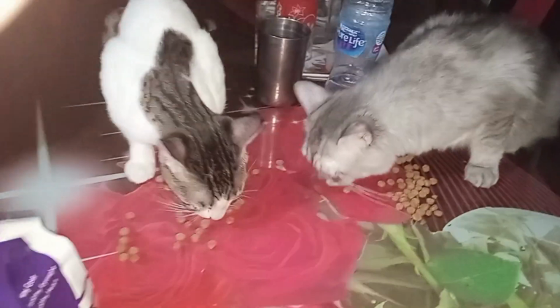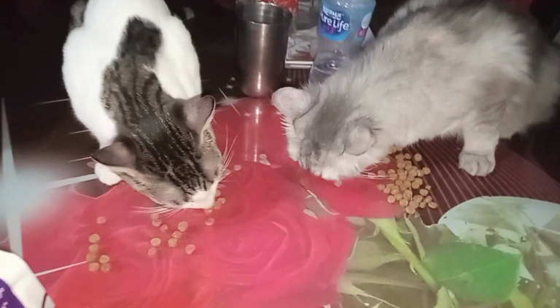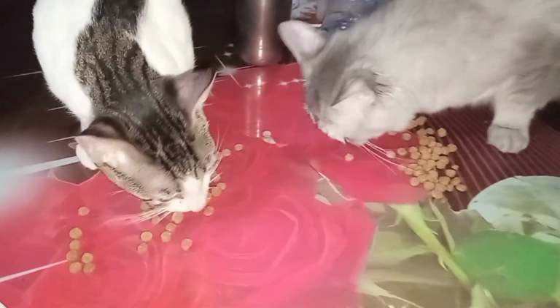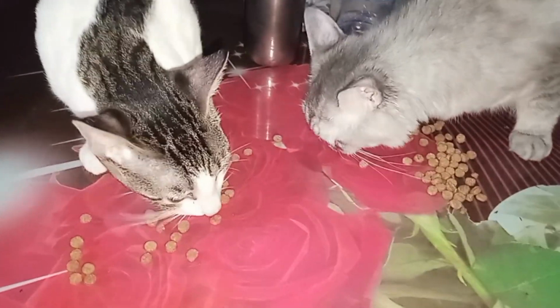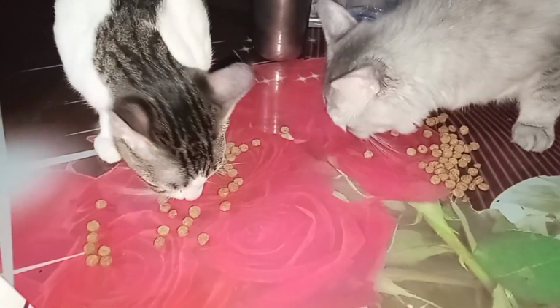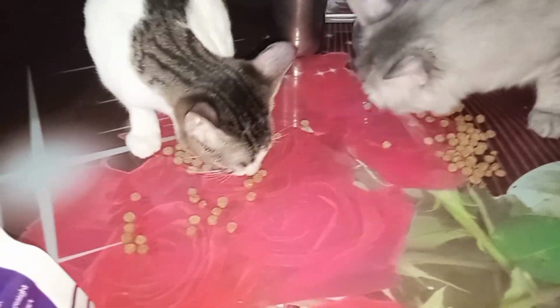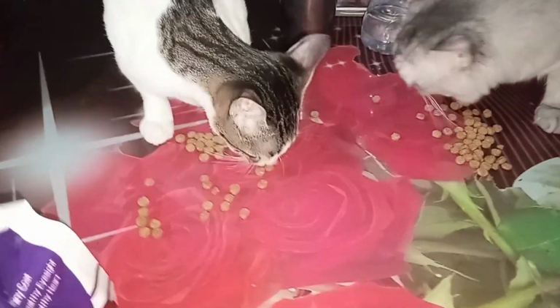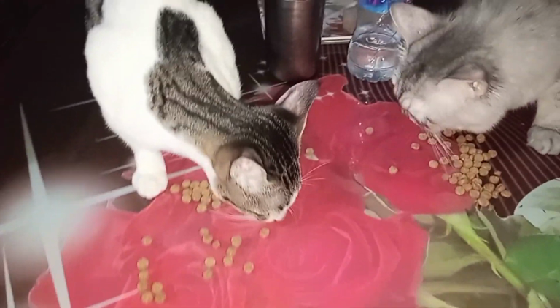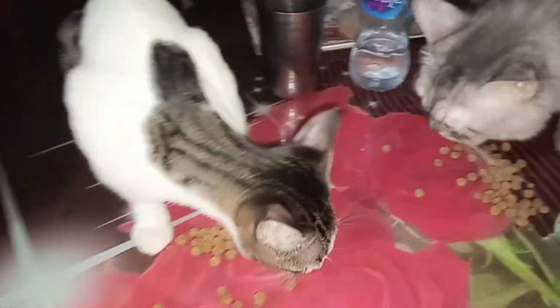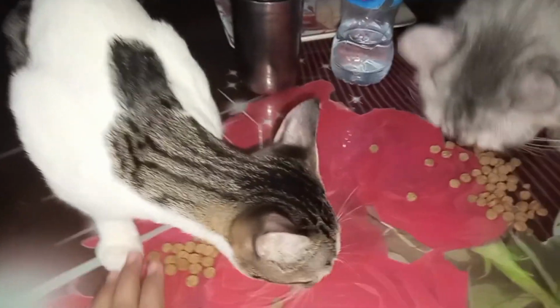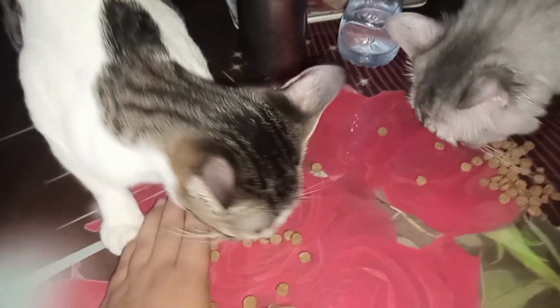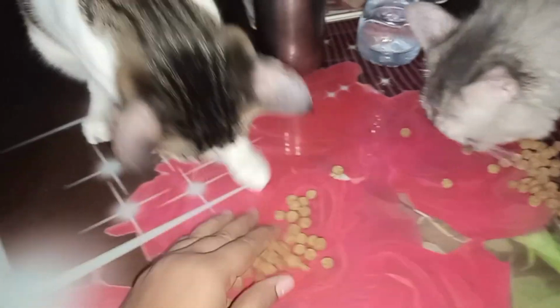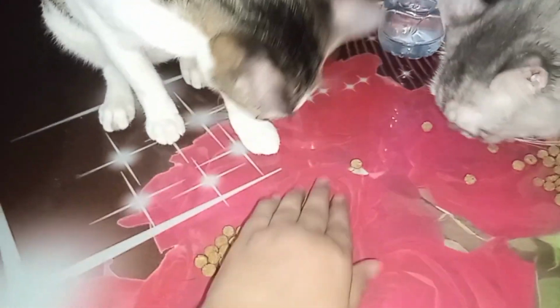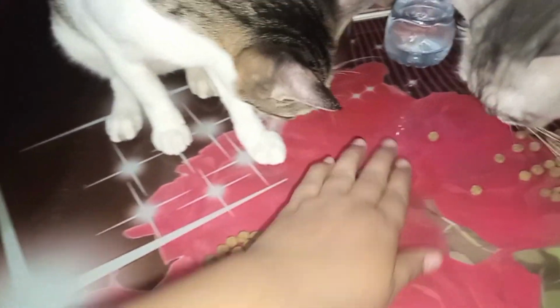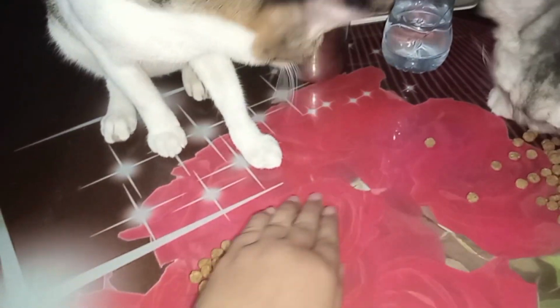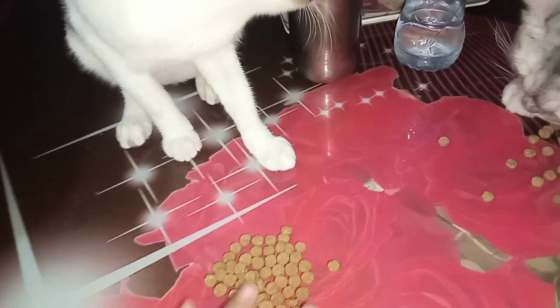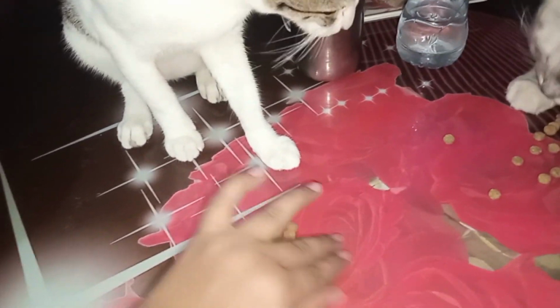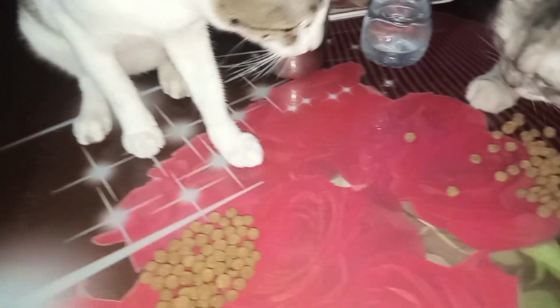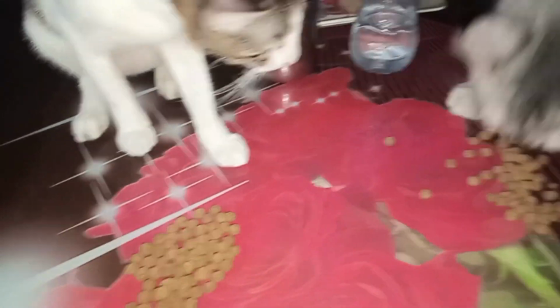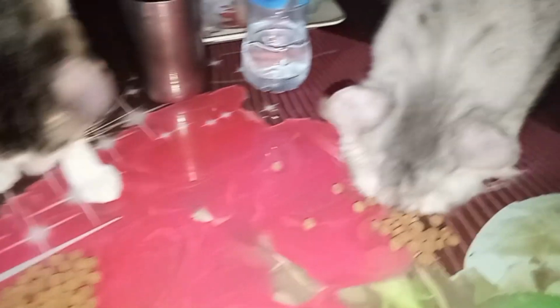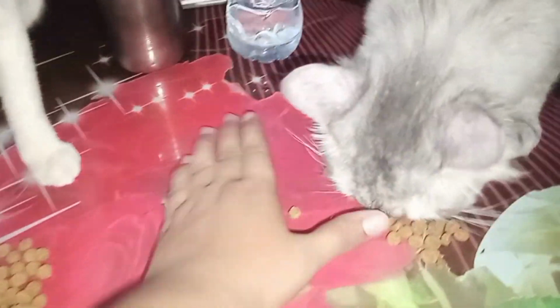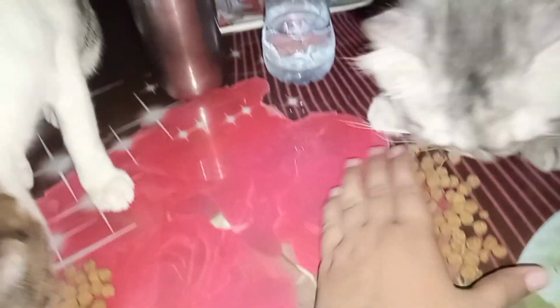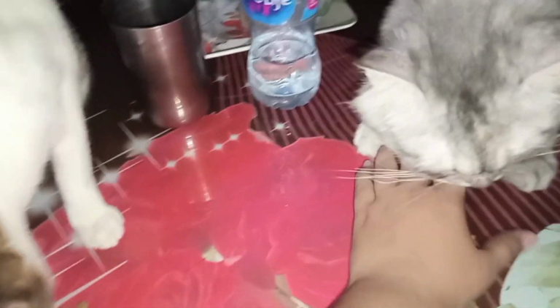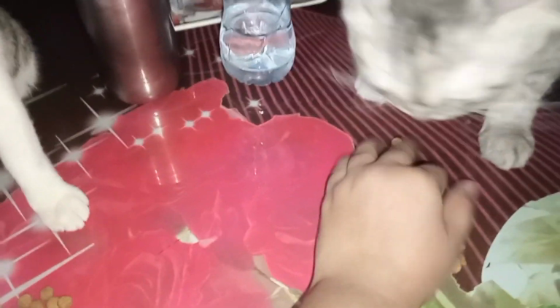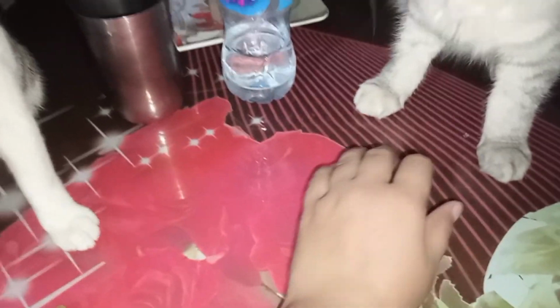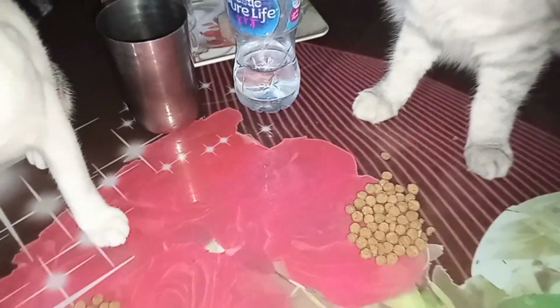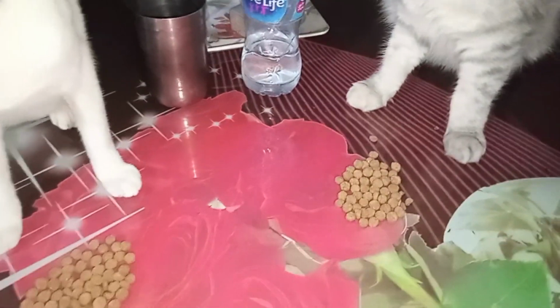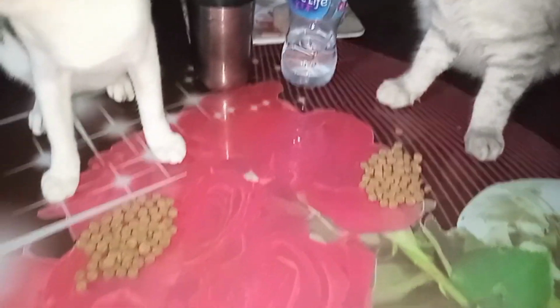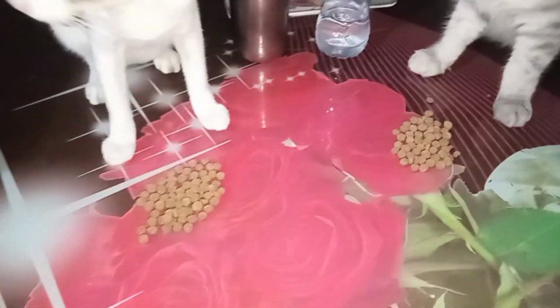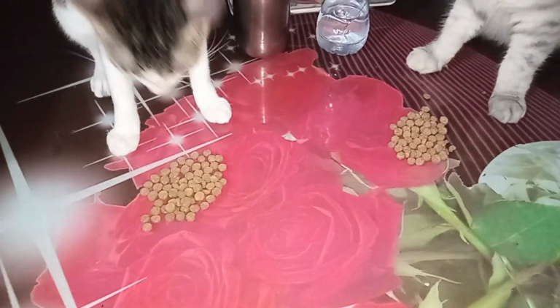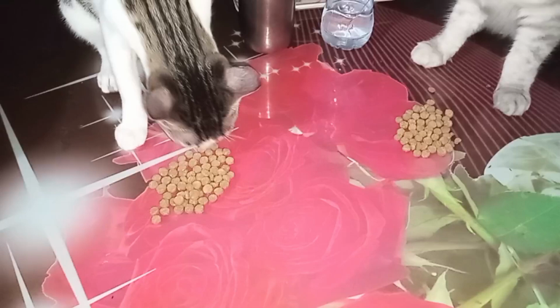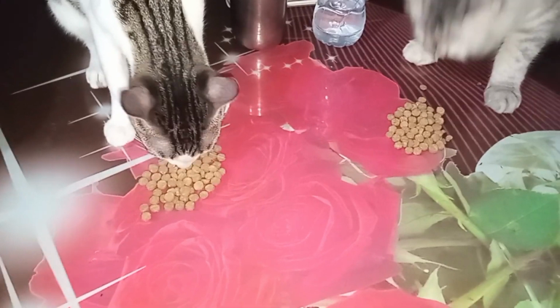Look, we have given our babies their food. They are eating the rice. They eat the rice — some of them don't eat the rice, and some do eat the rice.